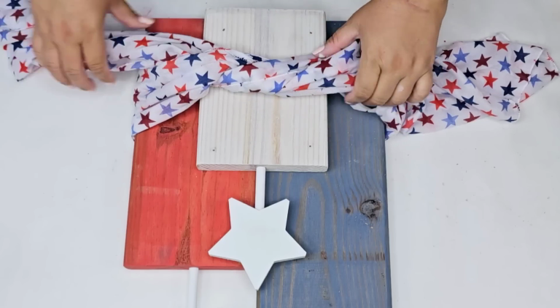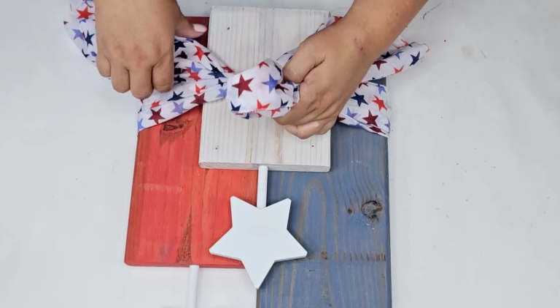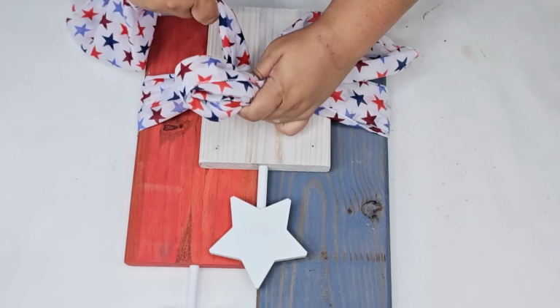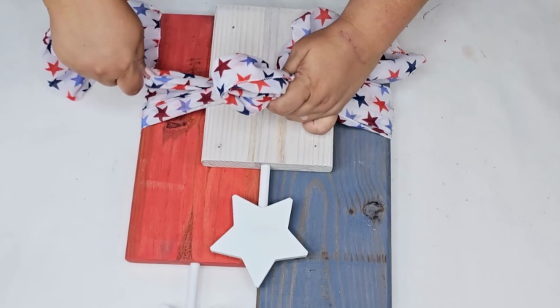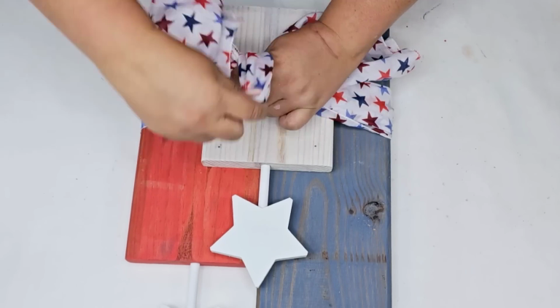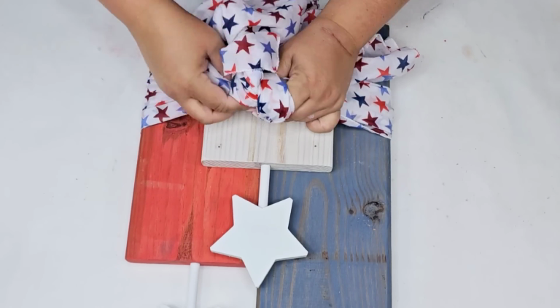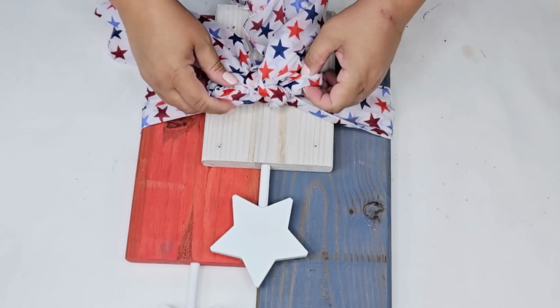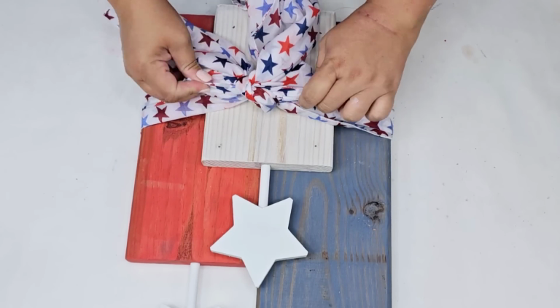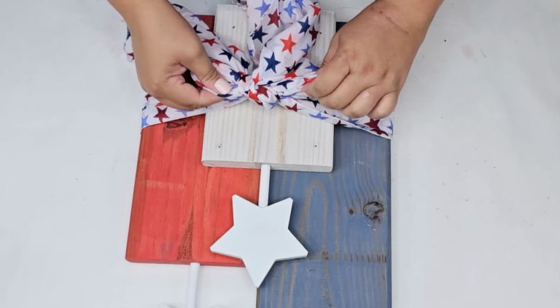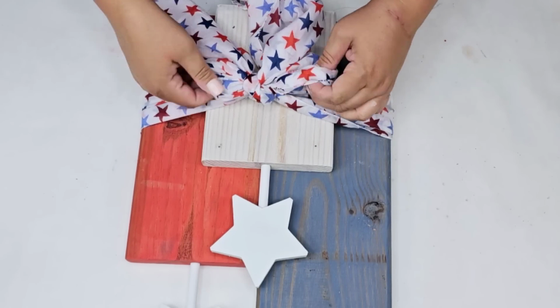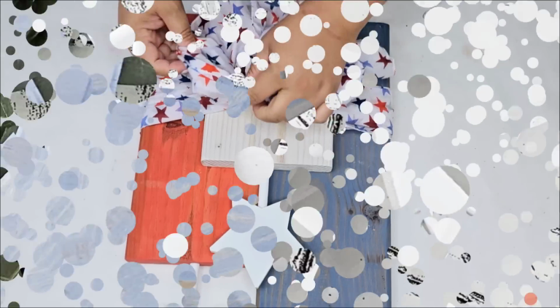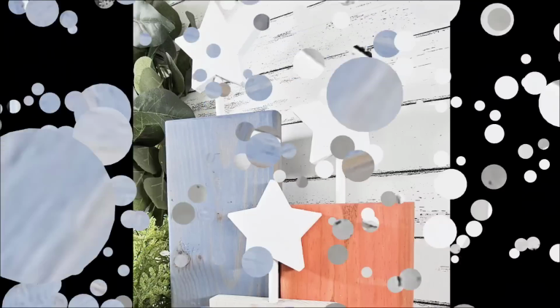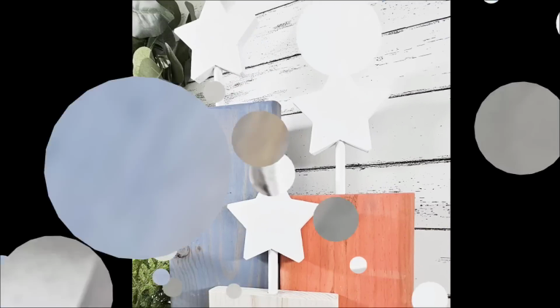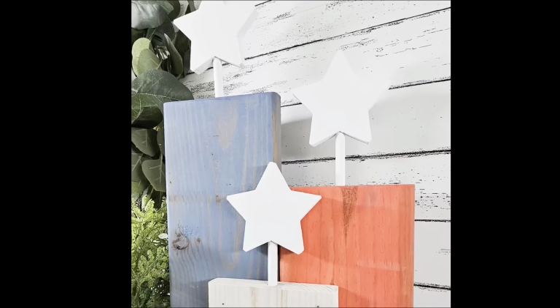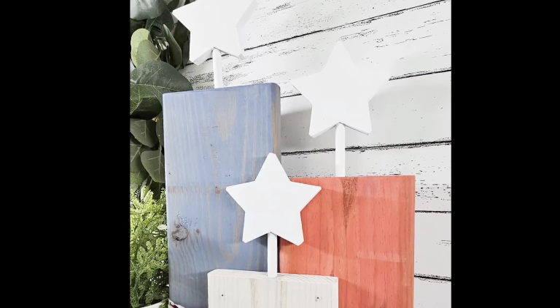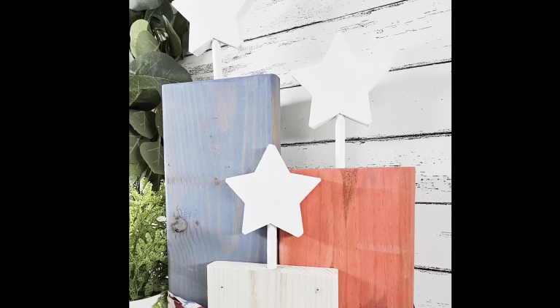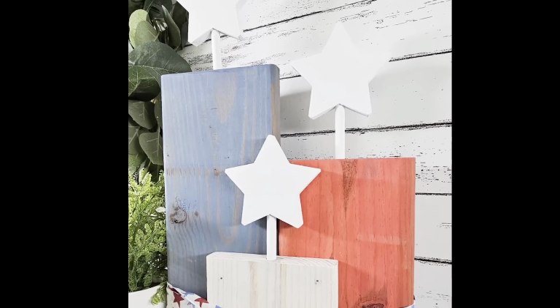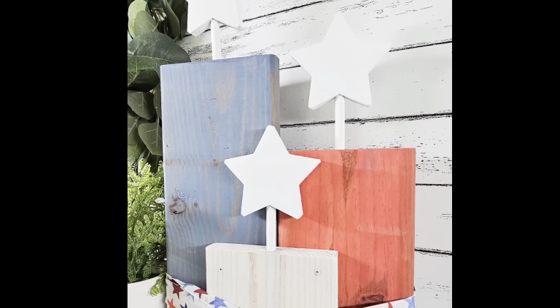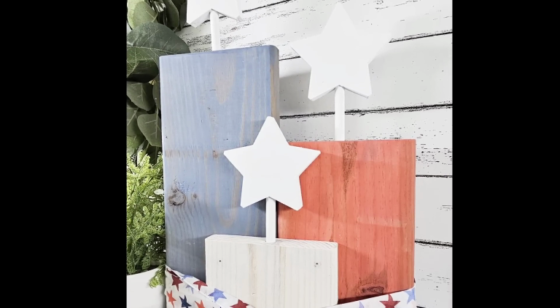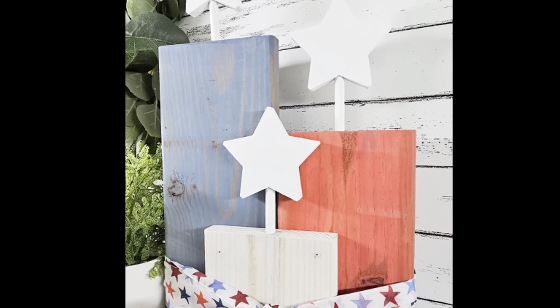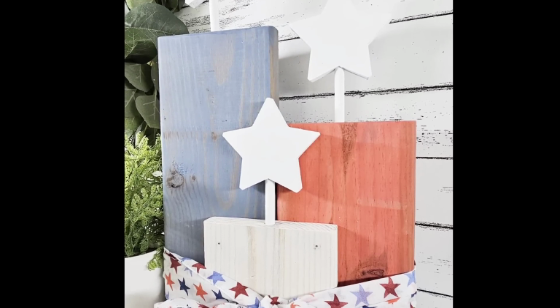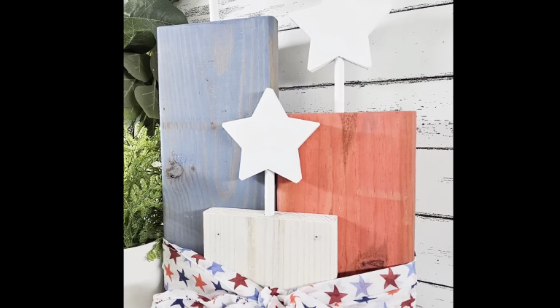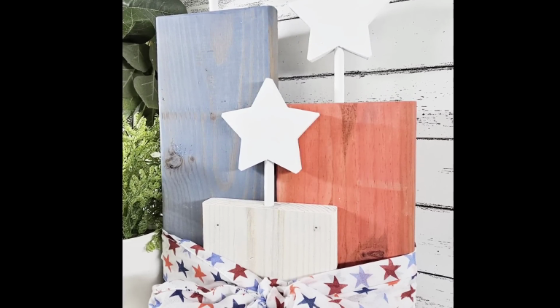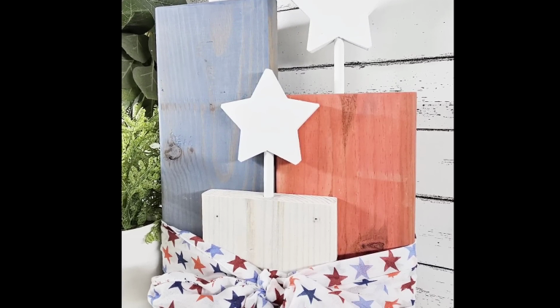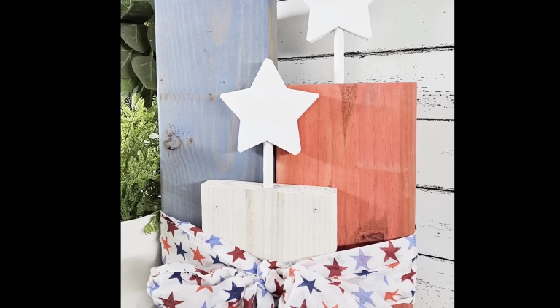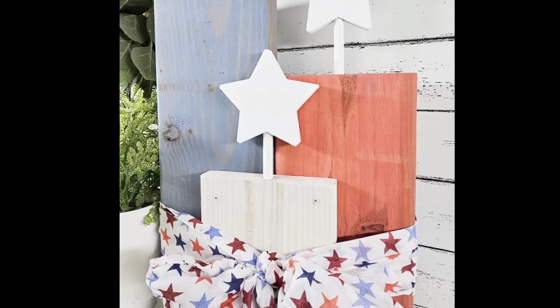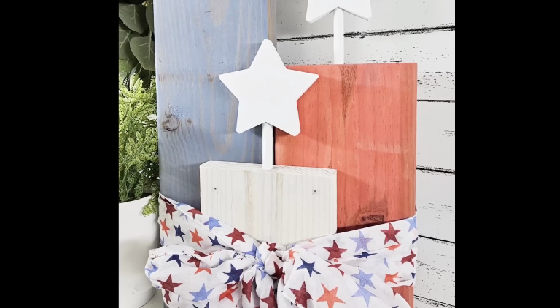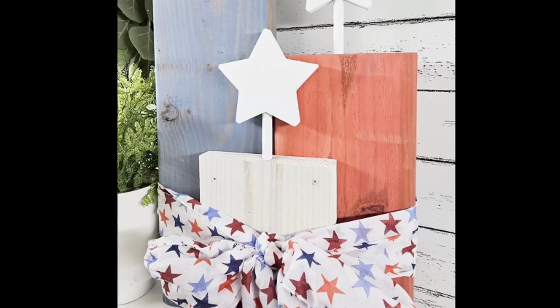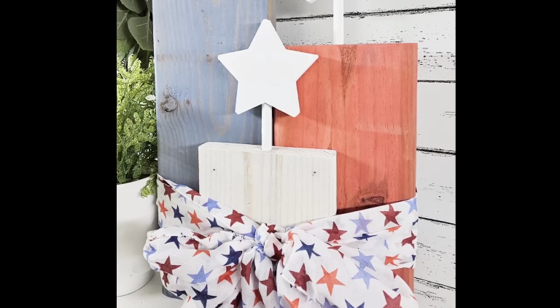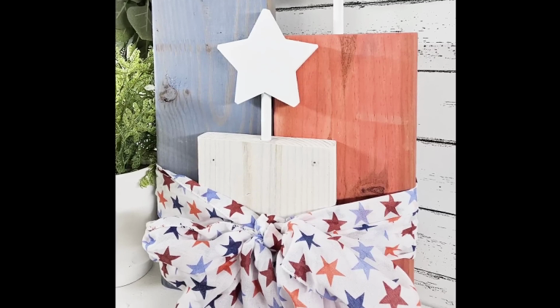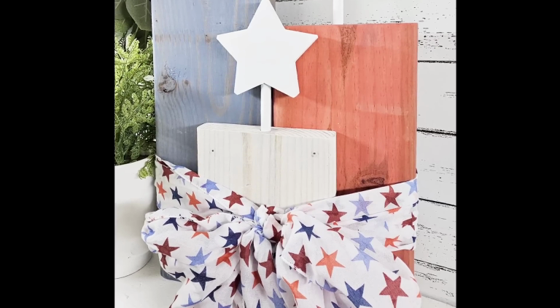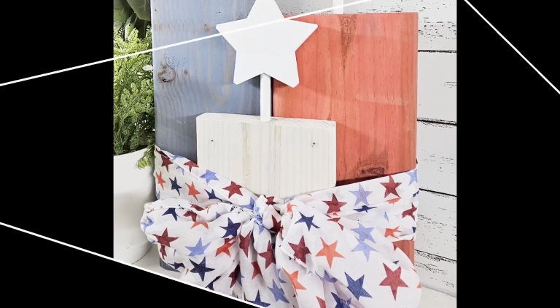This scarf is from Dollar Tree. I've used these scarves a lot this summer and I love working with them. That one has a patriotic design — I just tied it around, made a very loose bow, and look how cute this looks. It's already in my decor in my living room and I'm loving it.